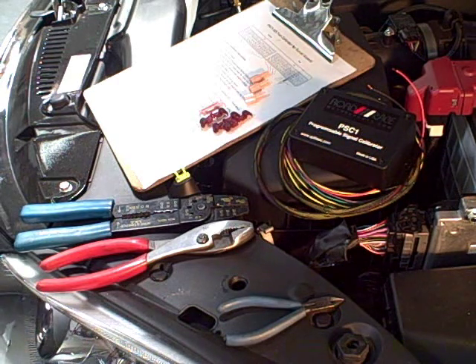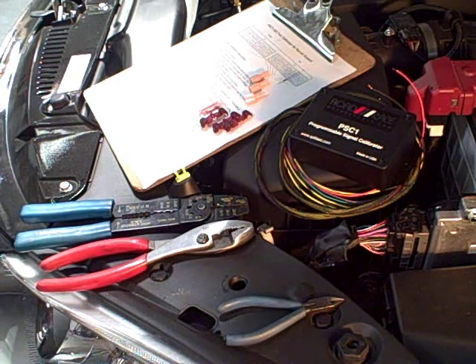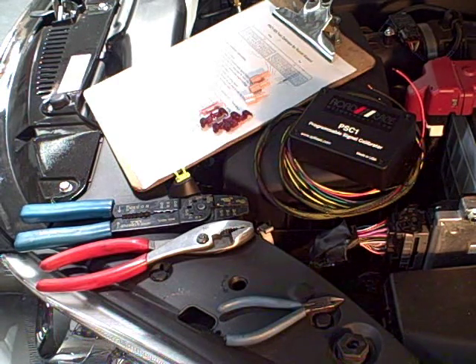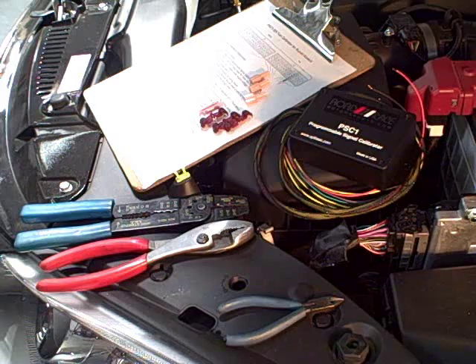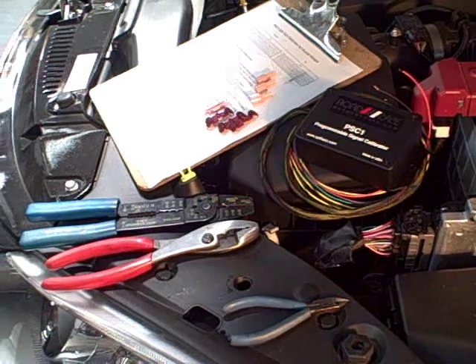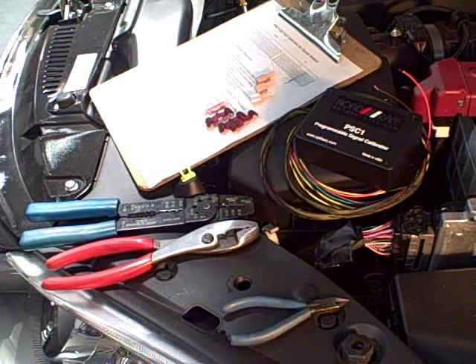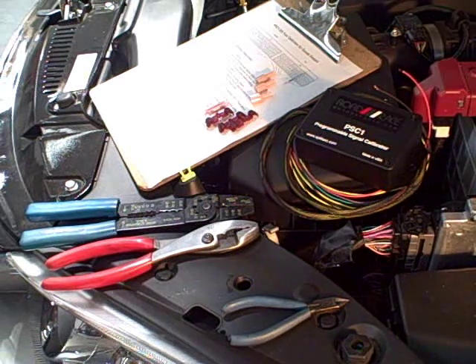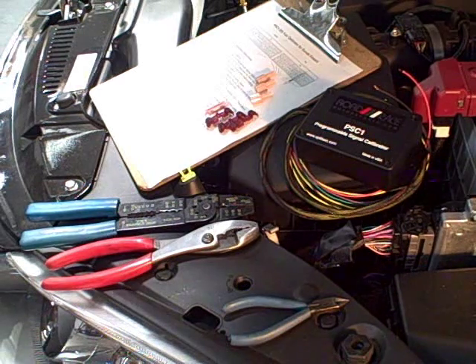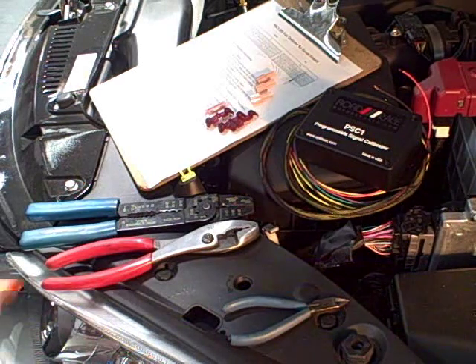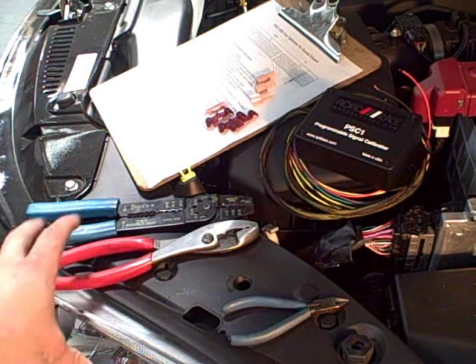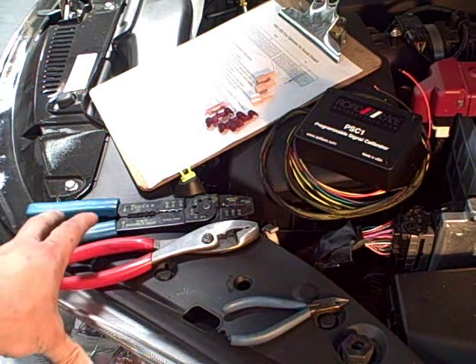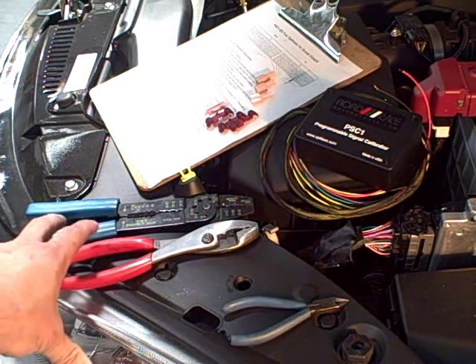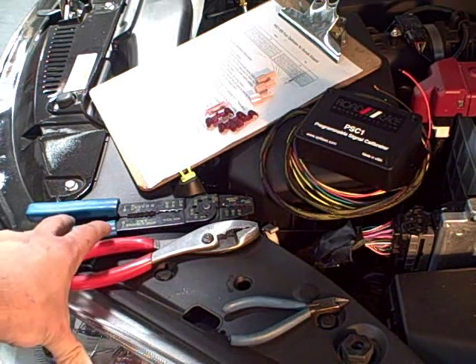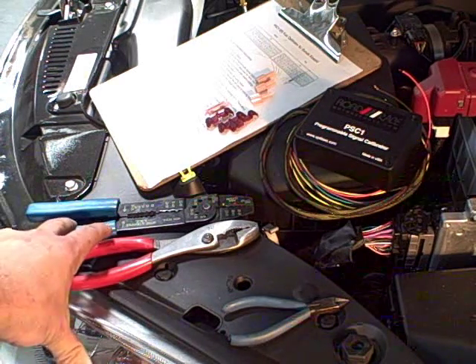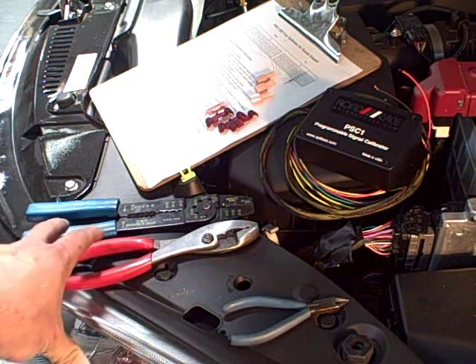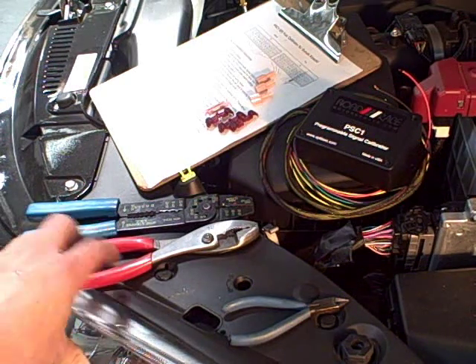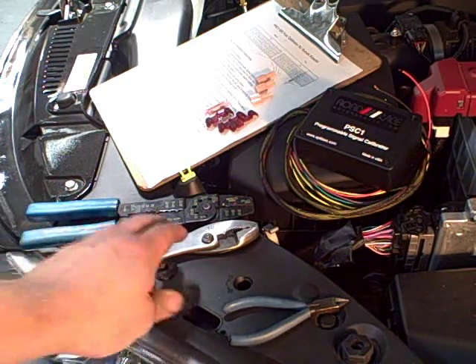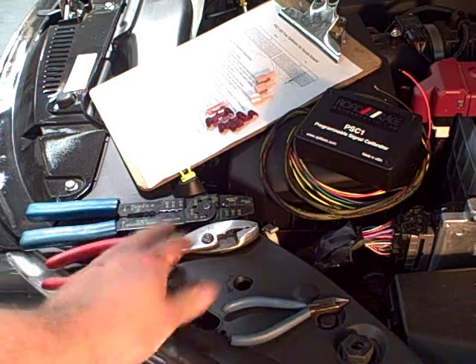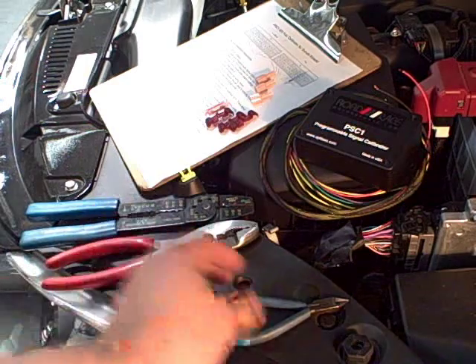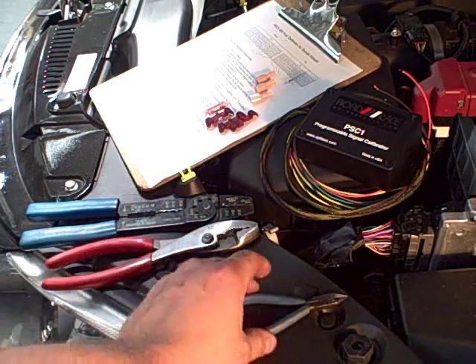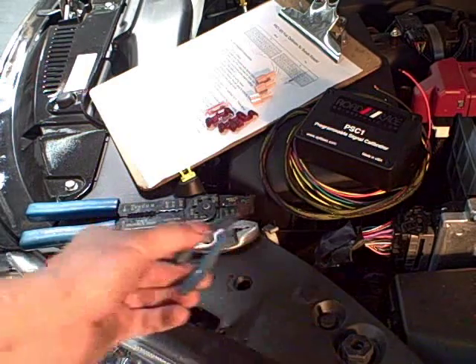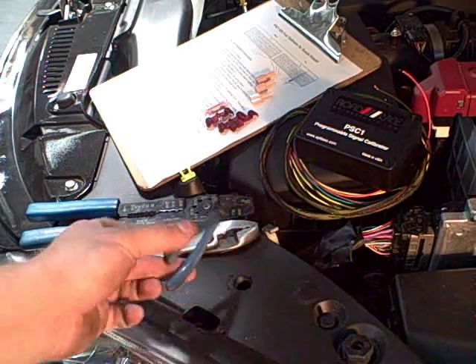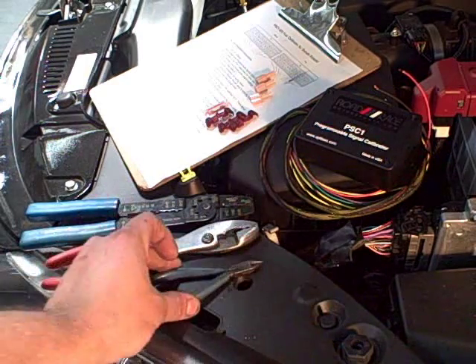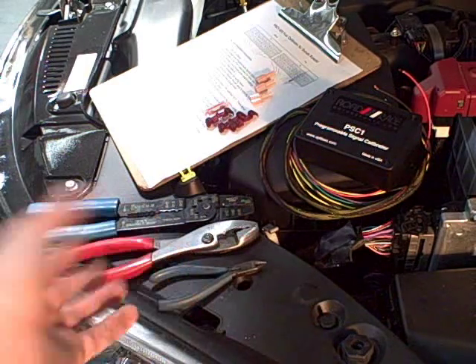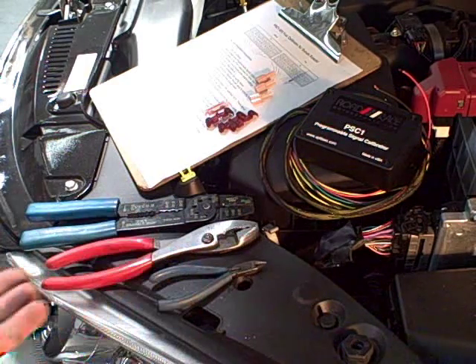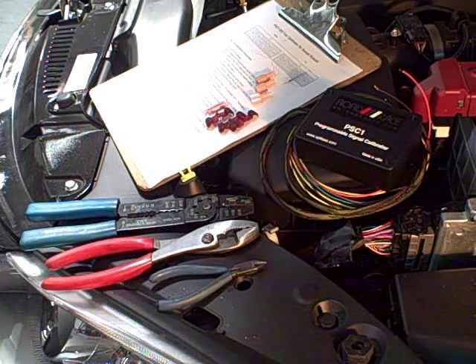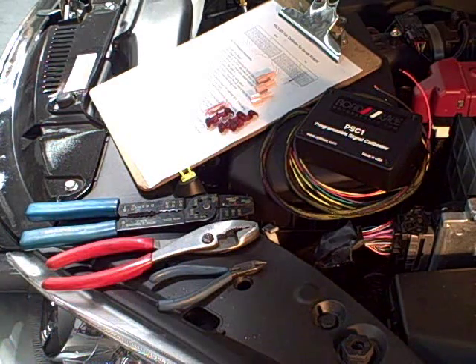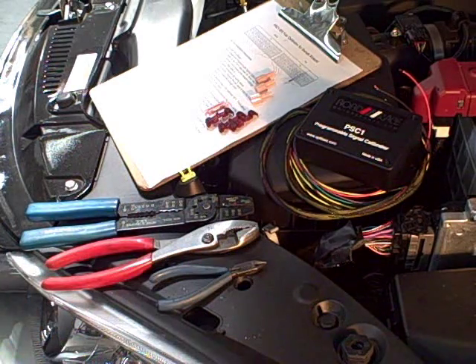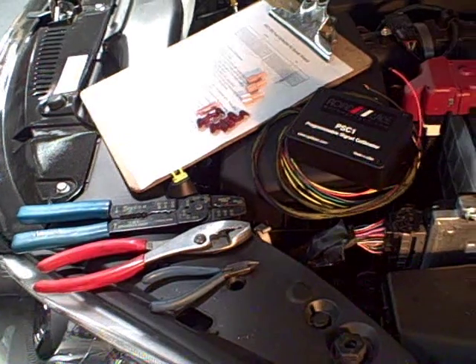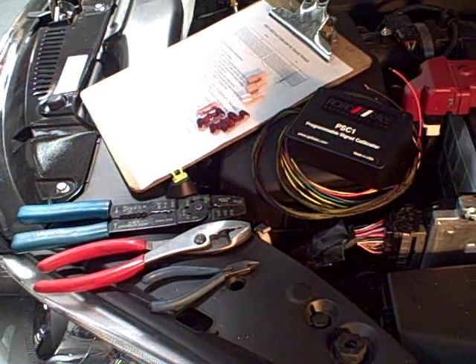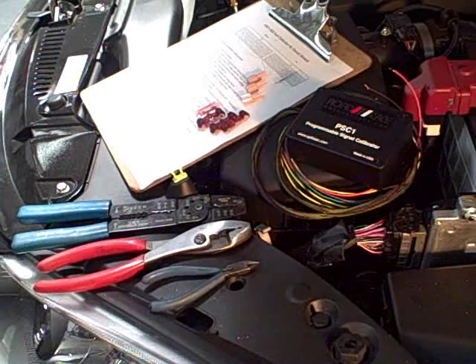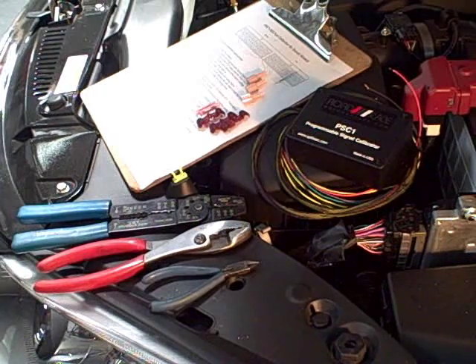We're going to show you what we have as far as tools. First off, we have a wire crimper, a pliers, and a side cutter. We use the smaller size side cutters — it's easier to get in places.